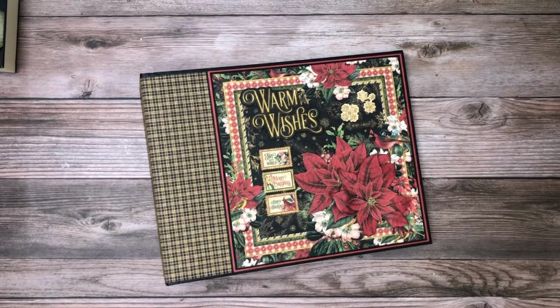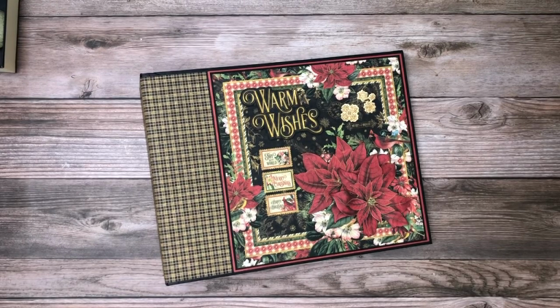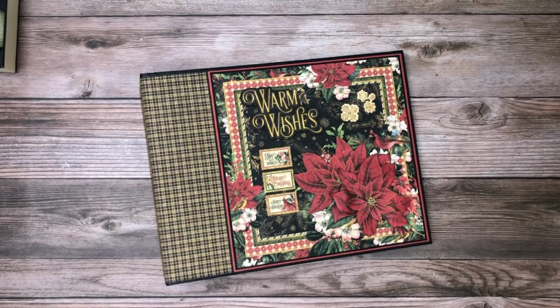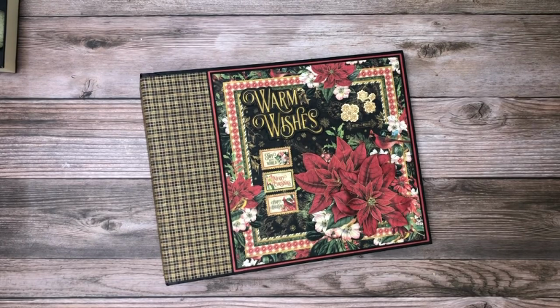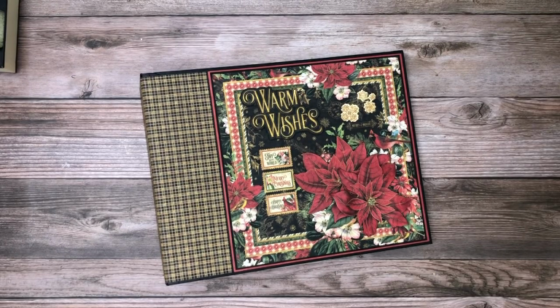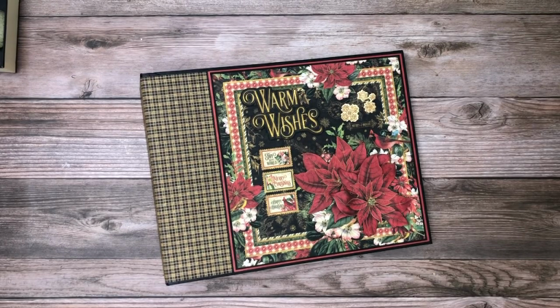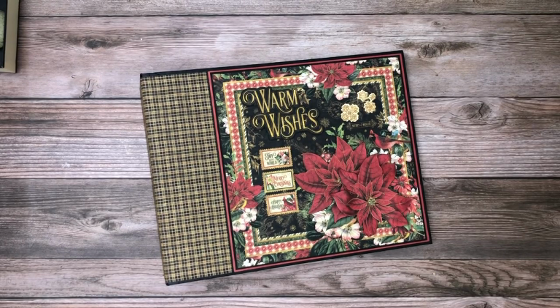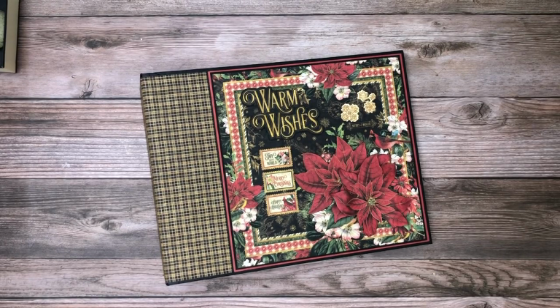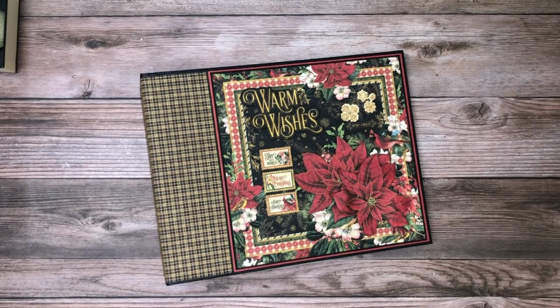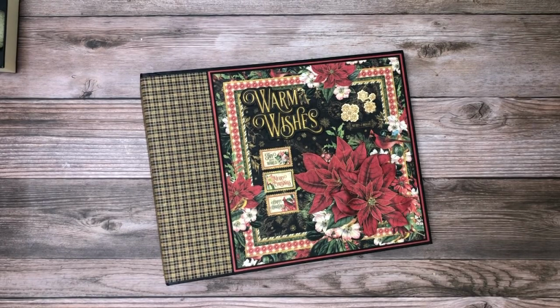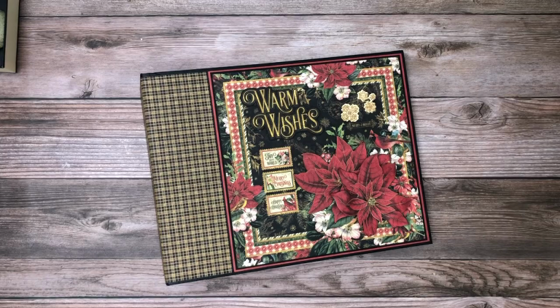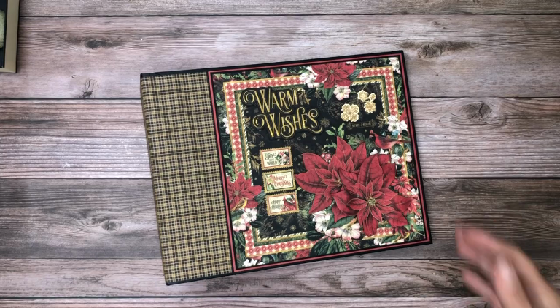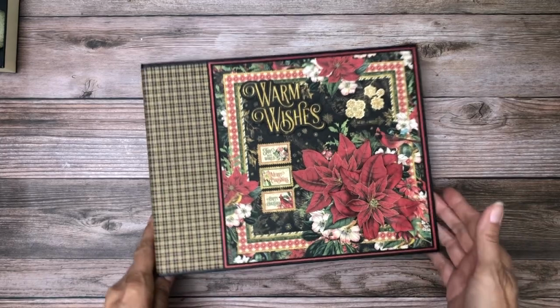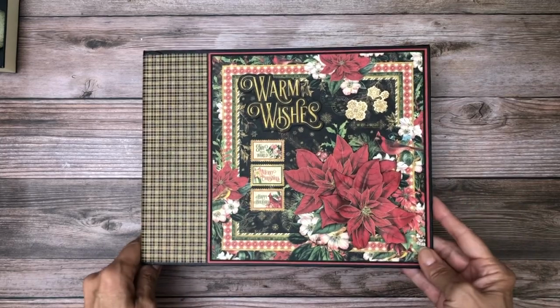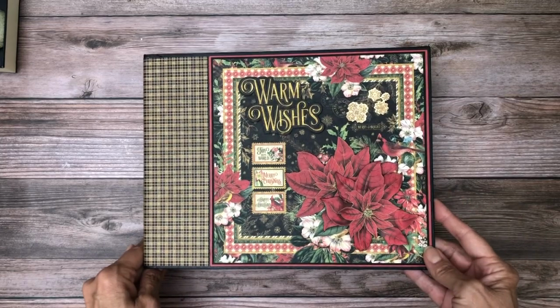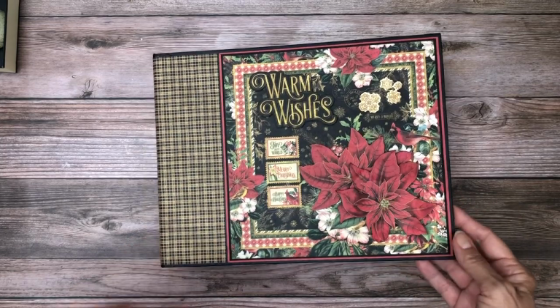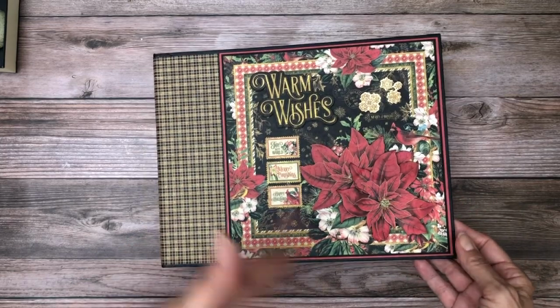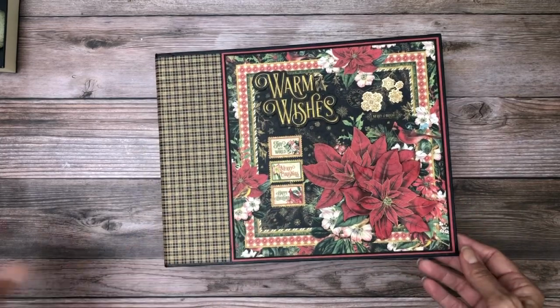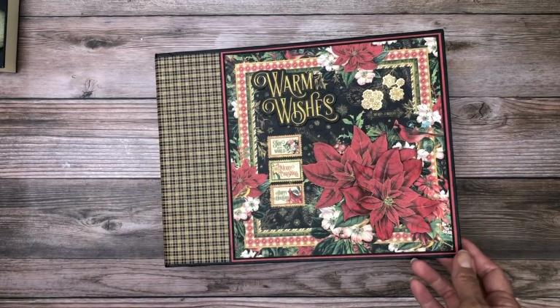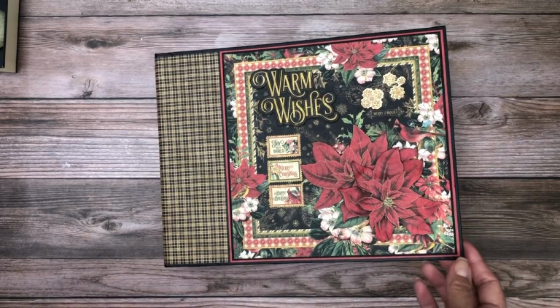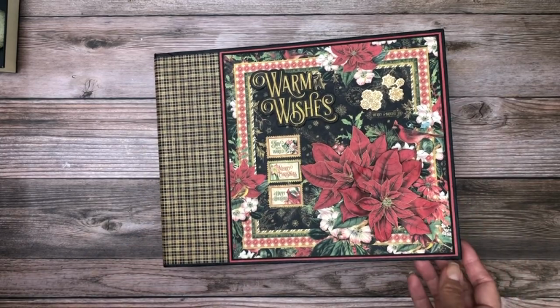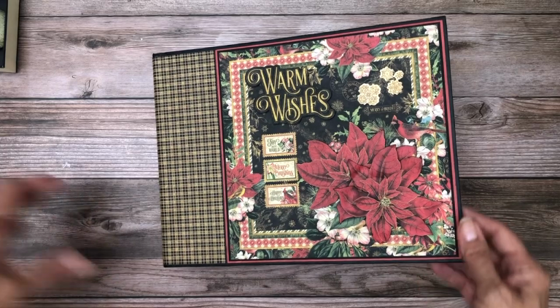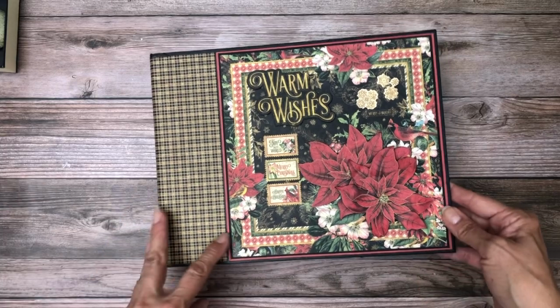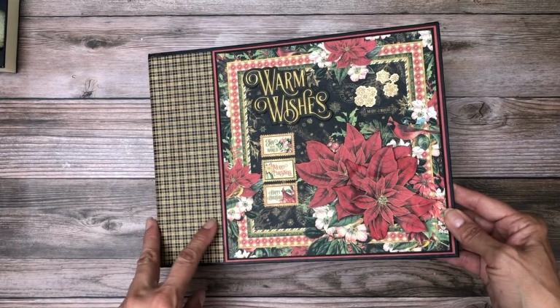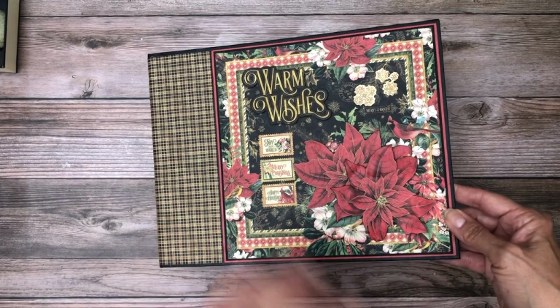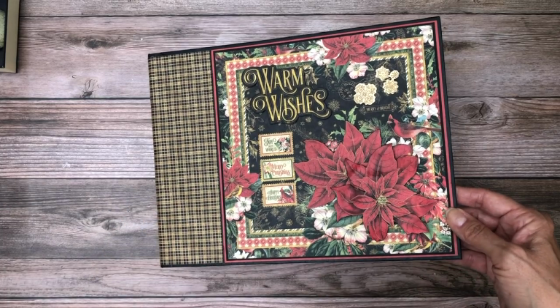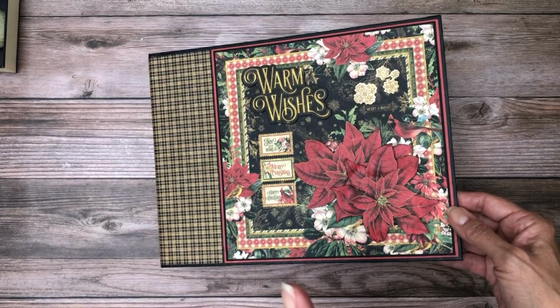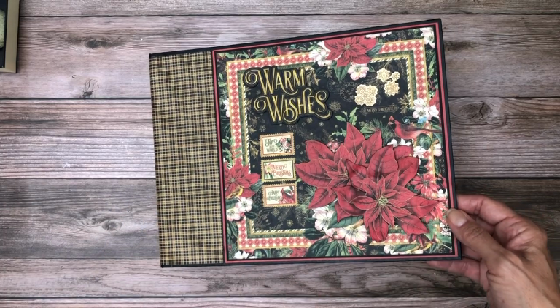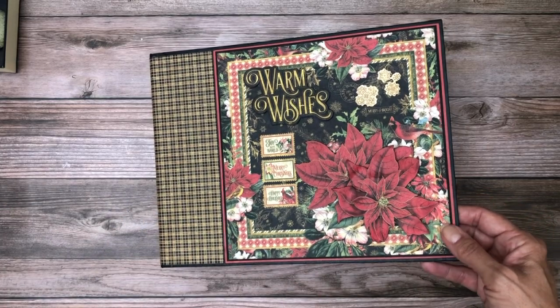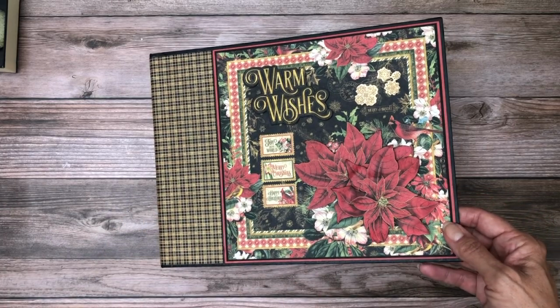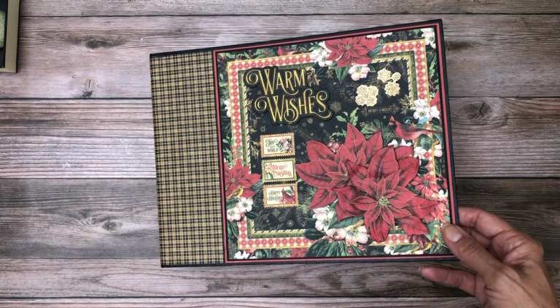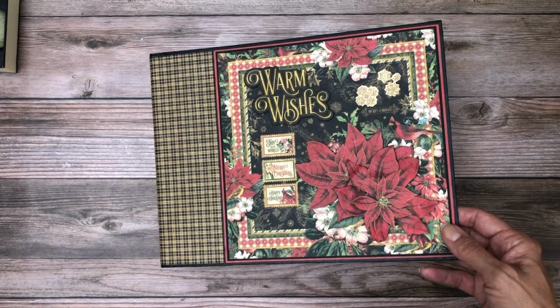Hello everyone, it's Stephanie from Scrap and Create, and I've just completed Warm Wishes from Graphic 45. It's their winter collection — it is lovely. I'm going to point out a couple of features I did here on the cover.